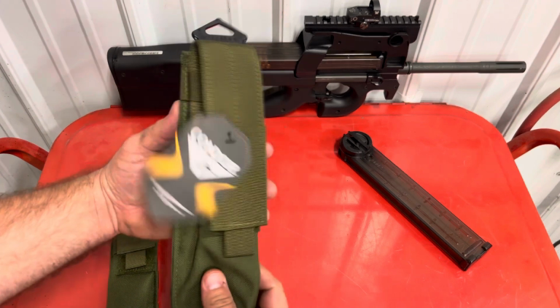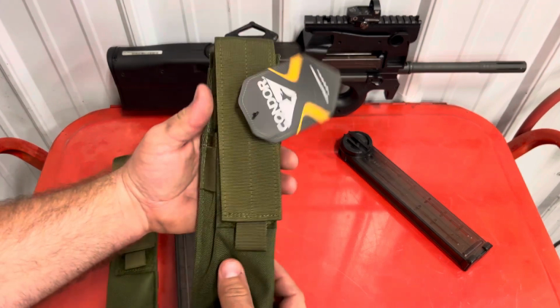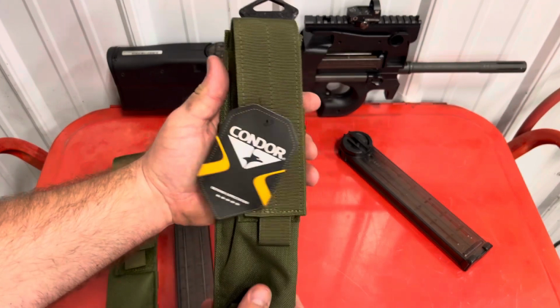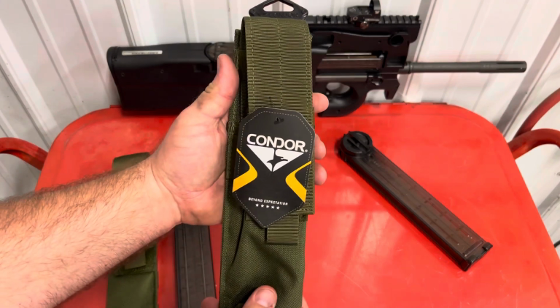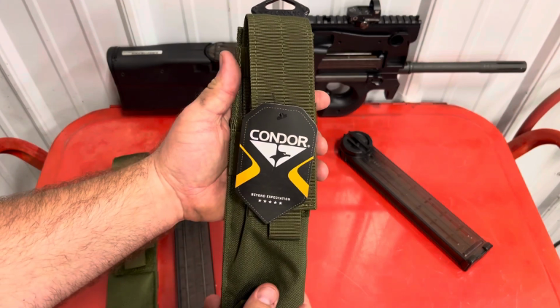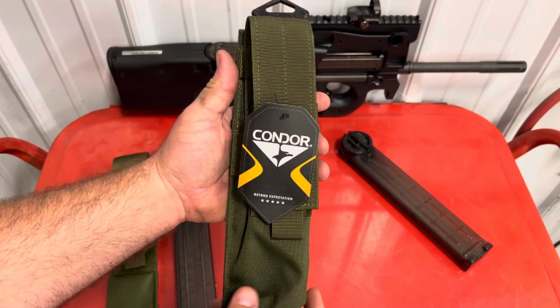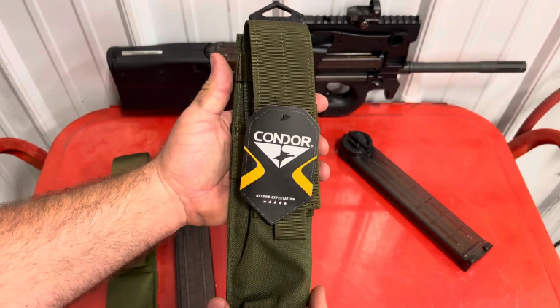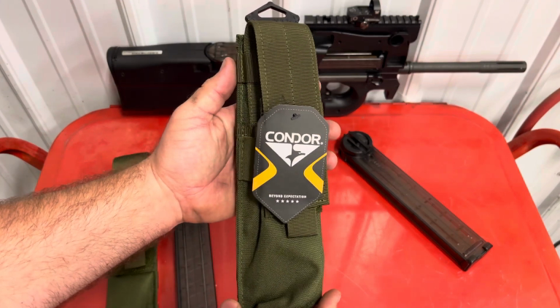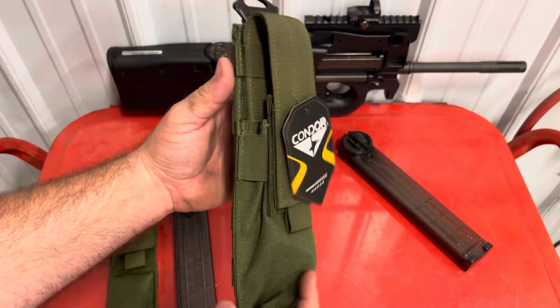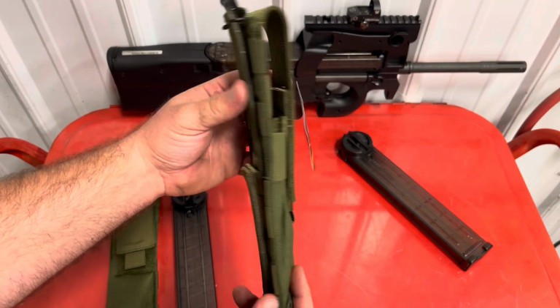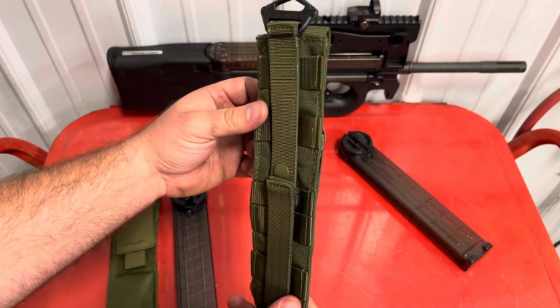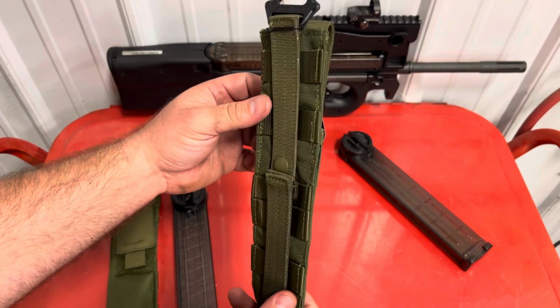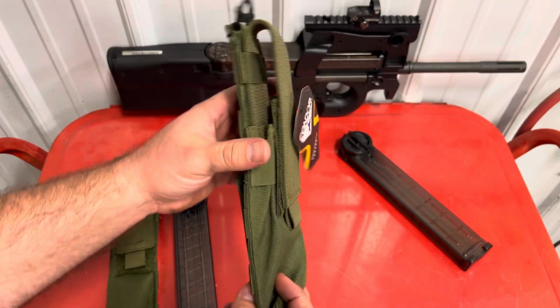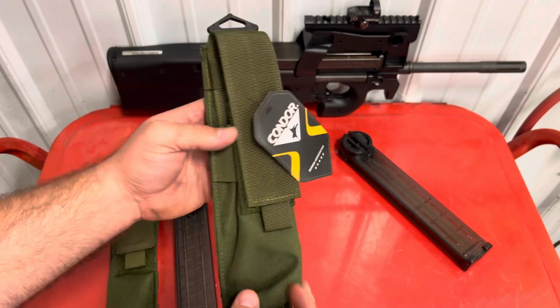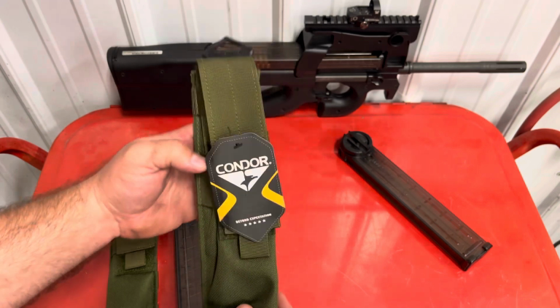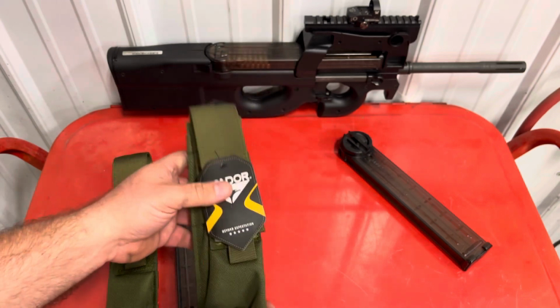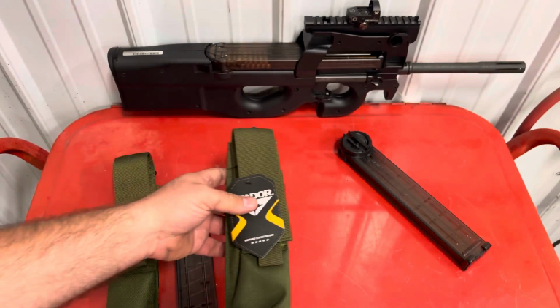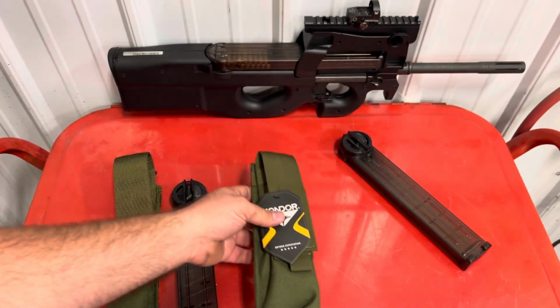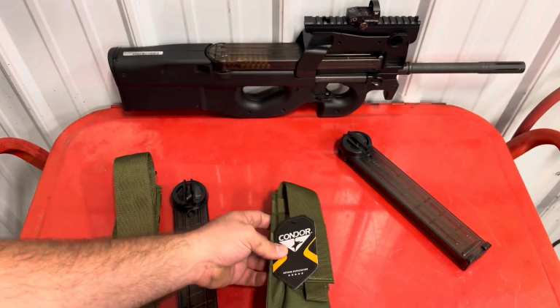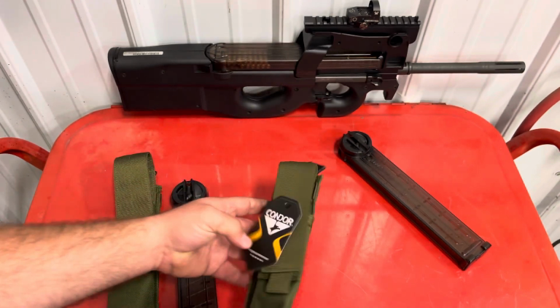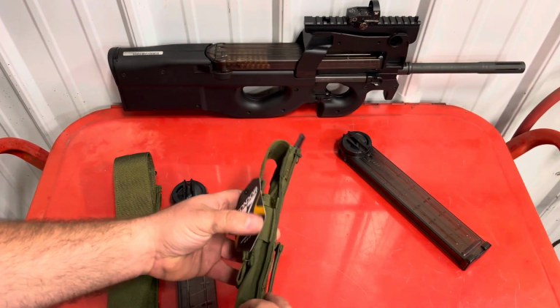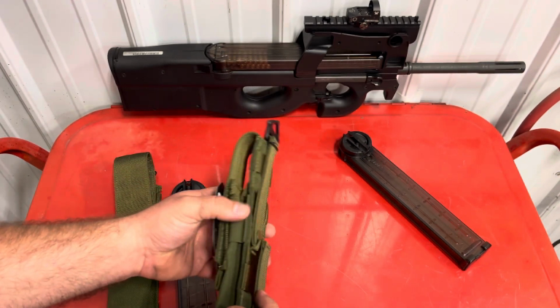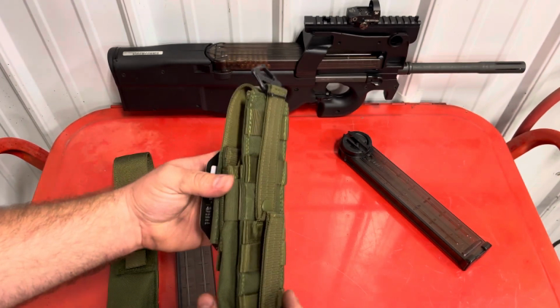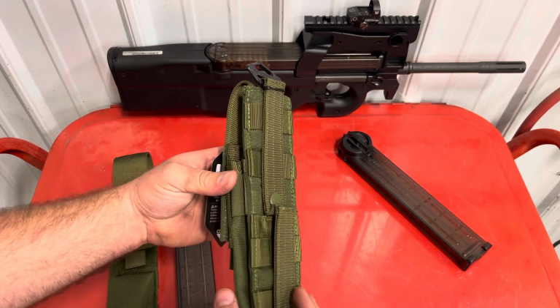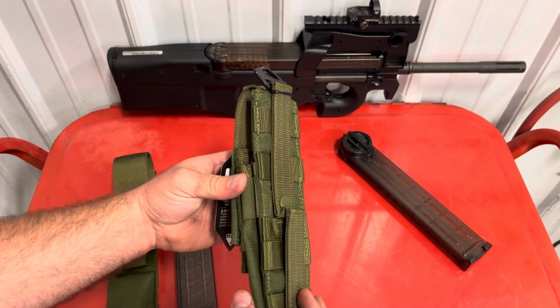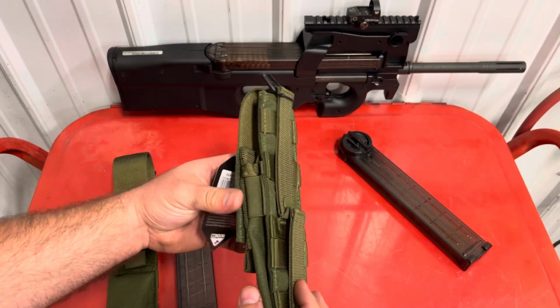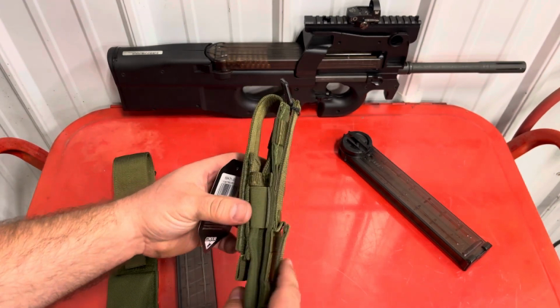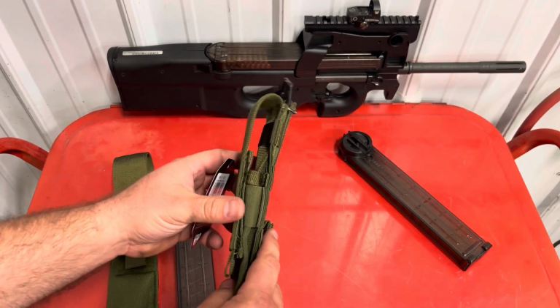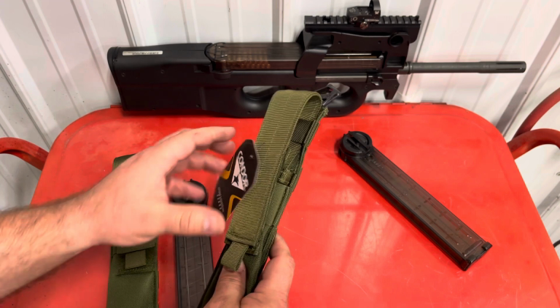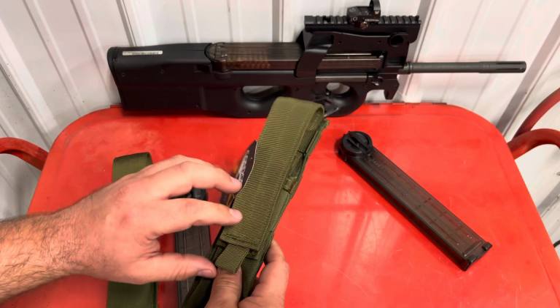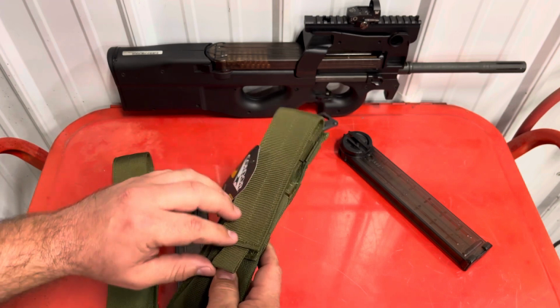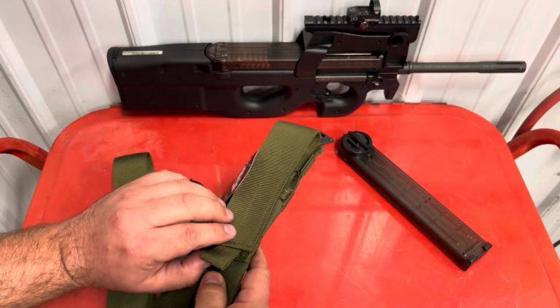It is made by Condor. You can get them on Amazon for around $14 as of filming this video. This one is OD green — they also come in tan and black.